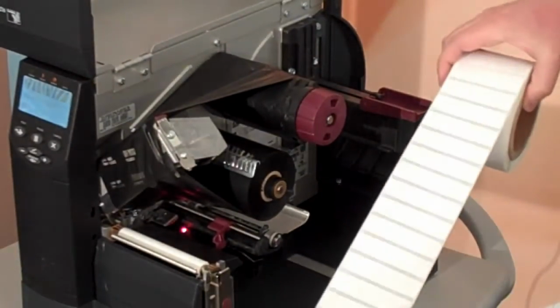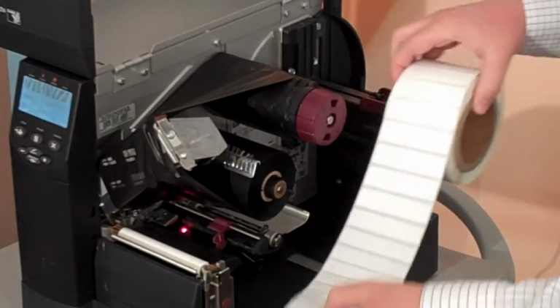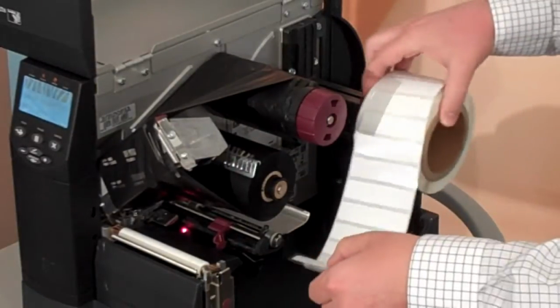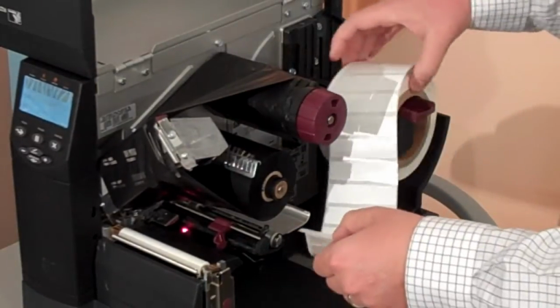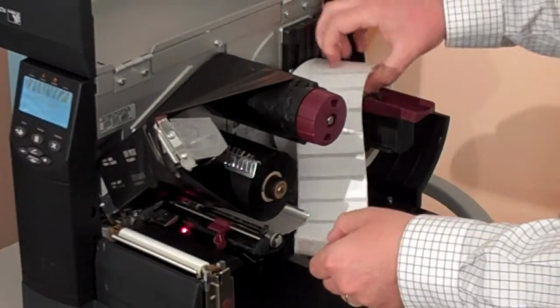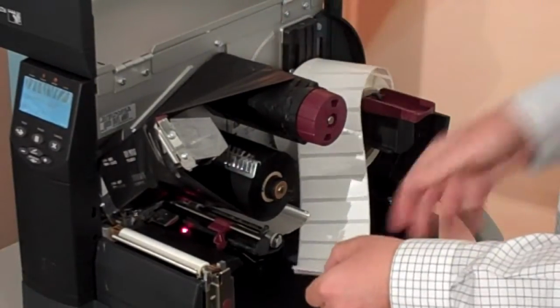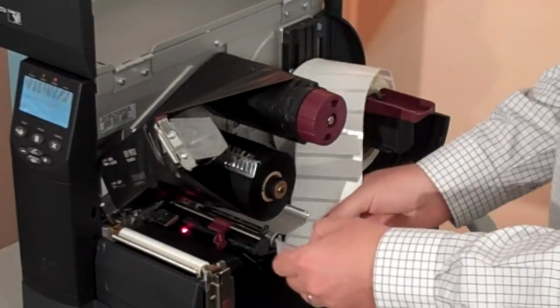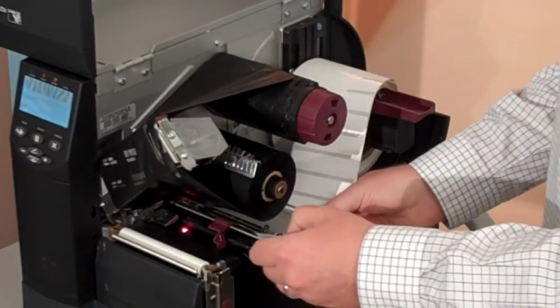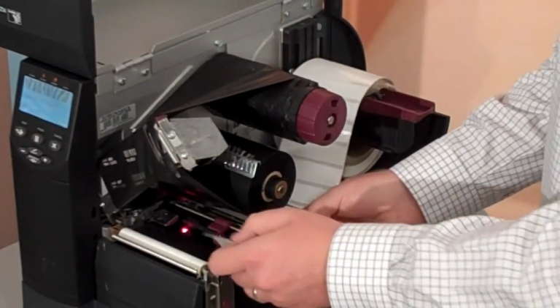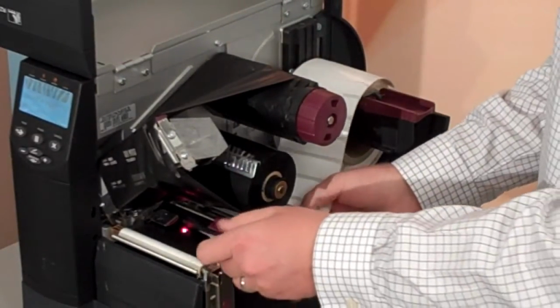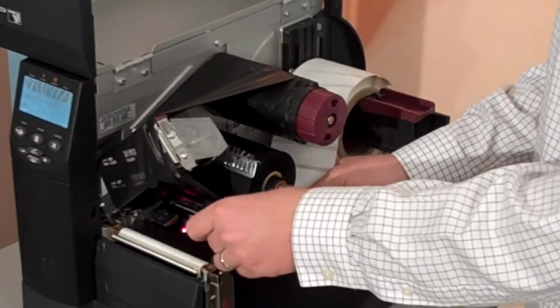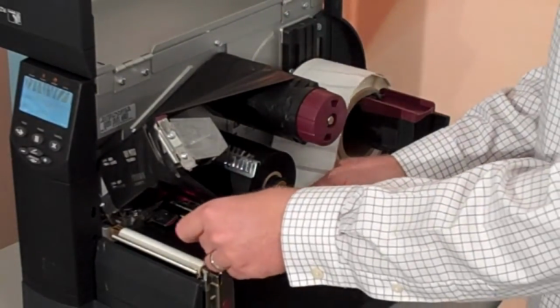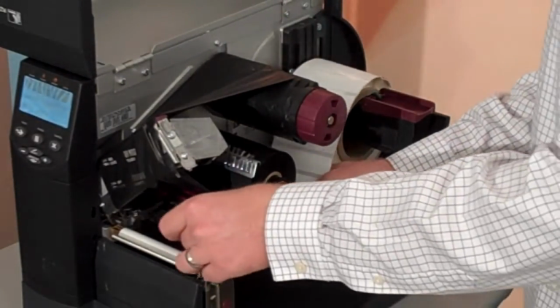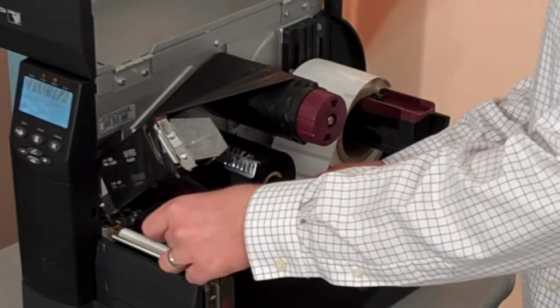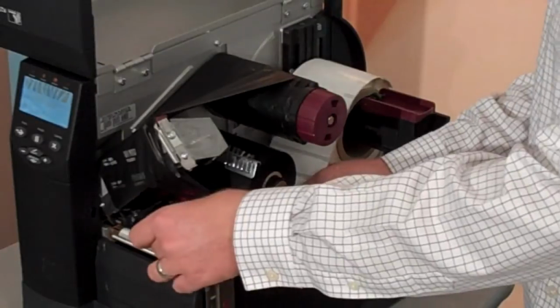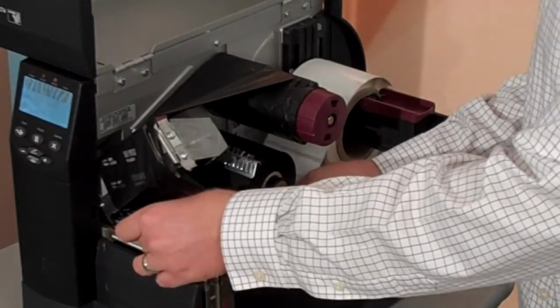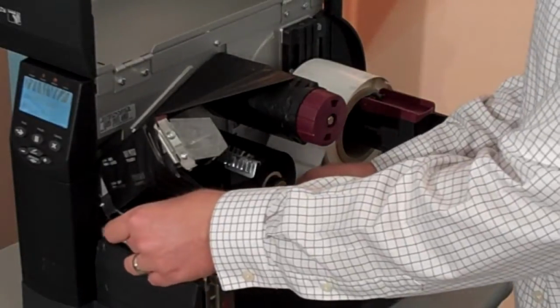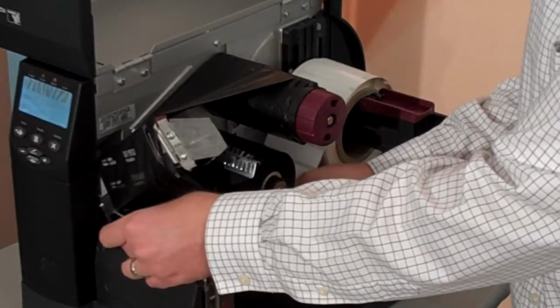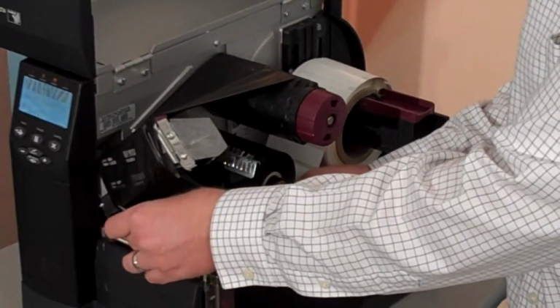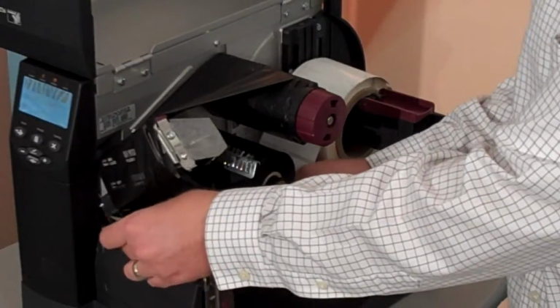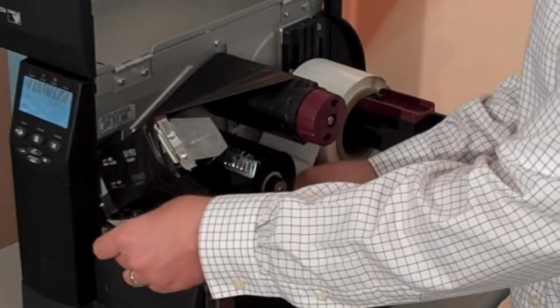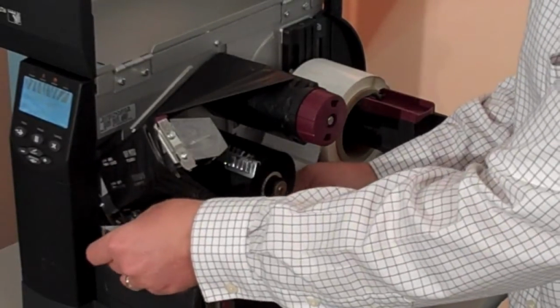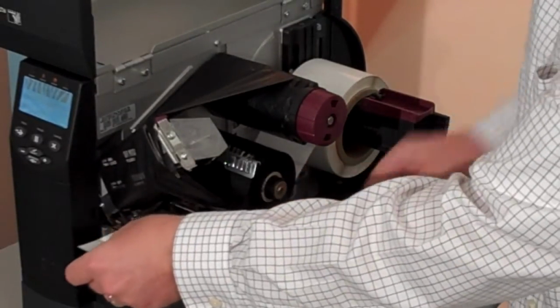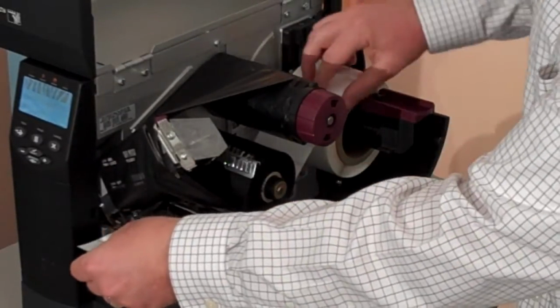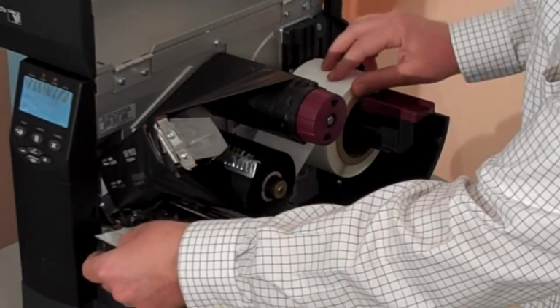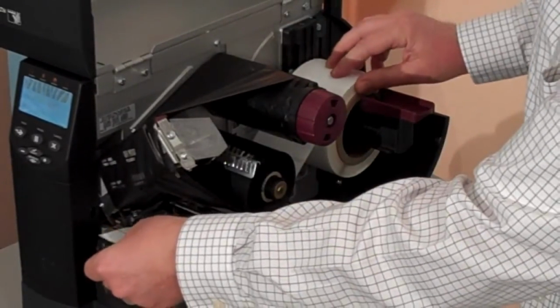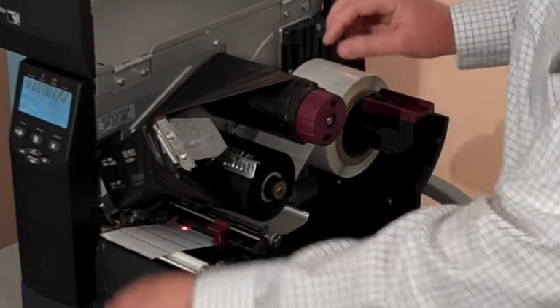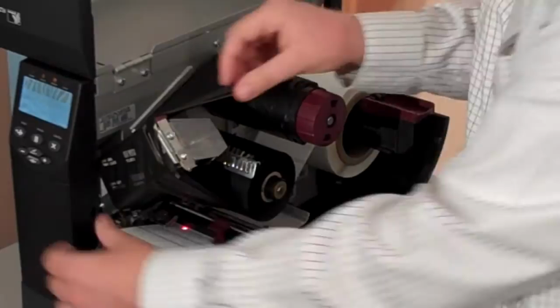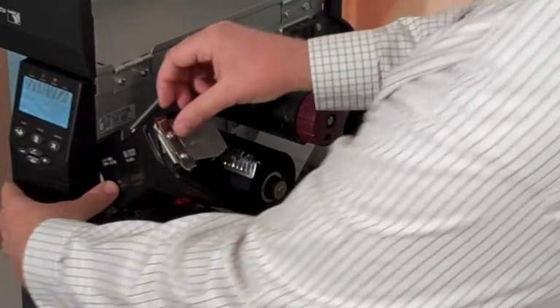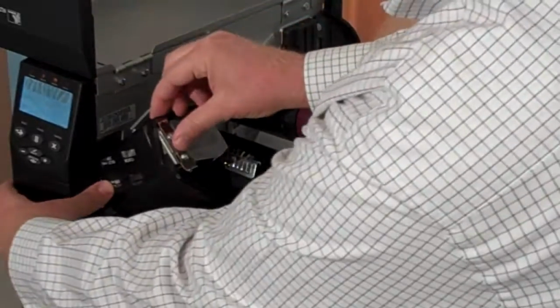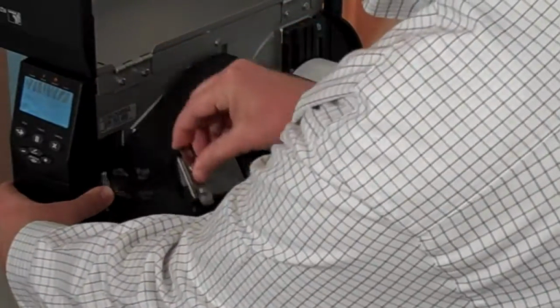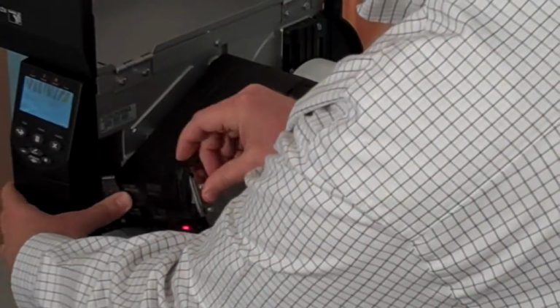I load my media just like normal, and I'm going to demonstrate it encoding a unique number and an associated barcode and some text. I'm going to load the media and close up our head.